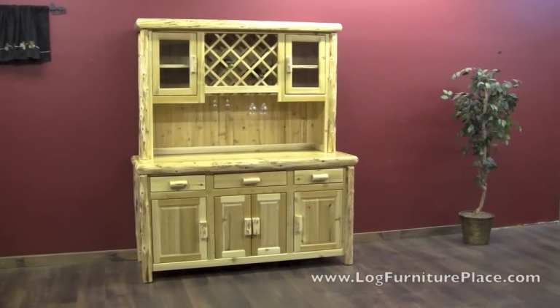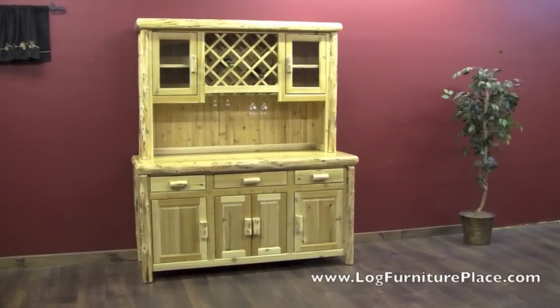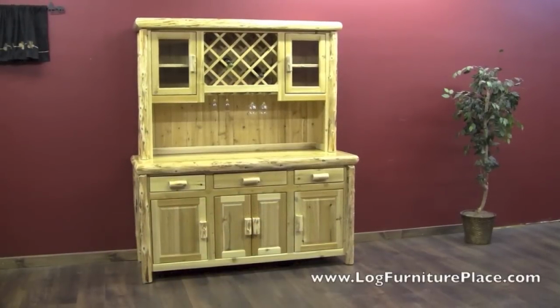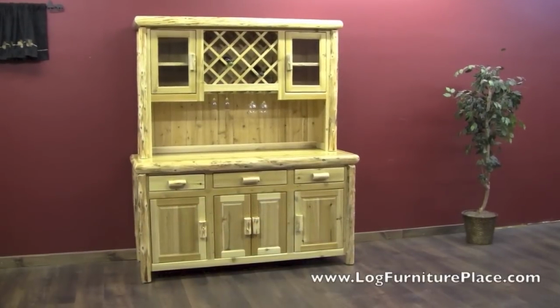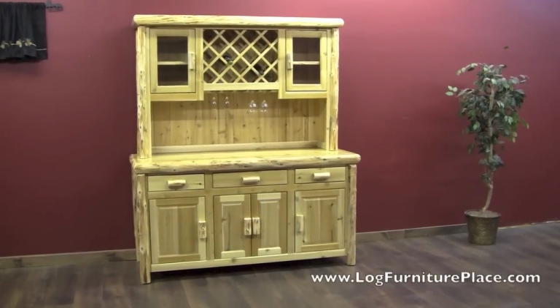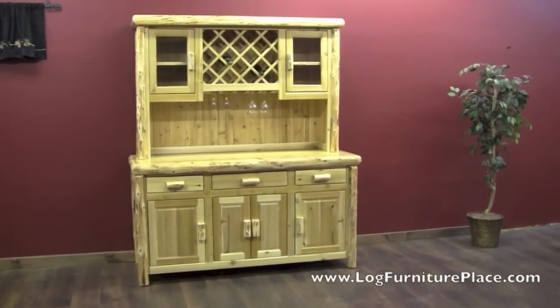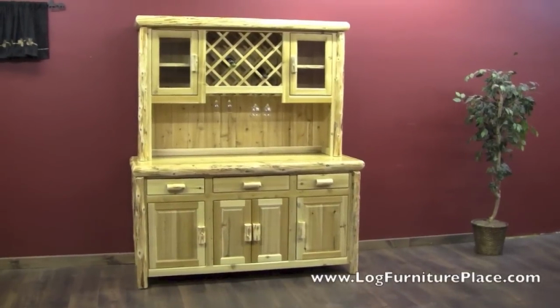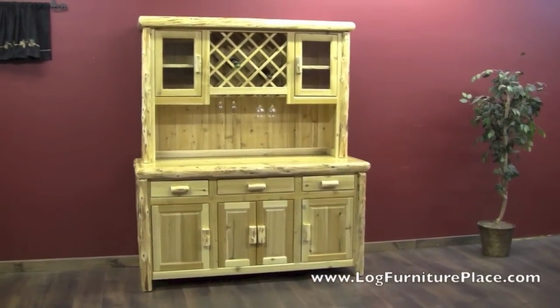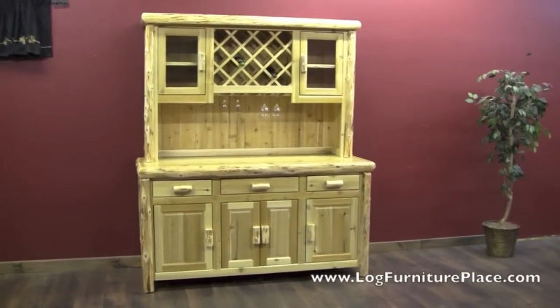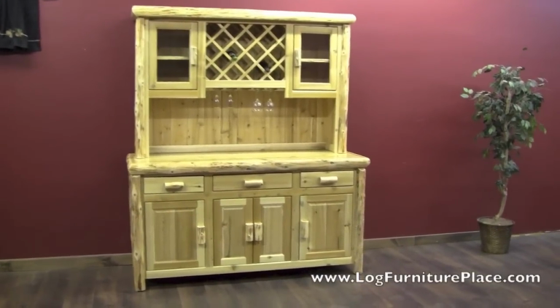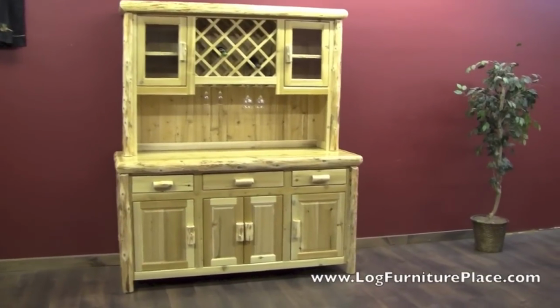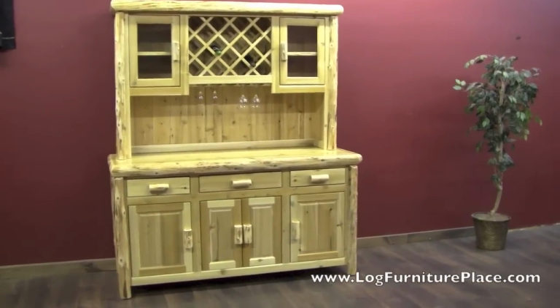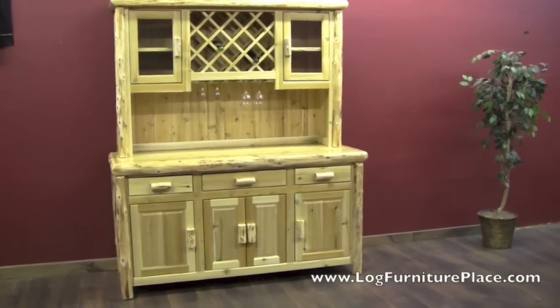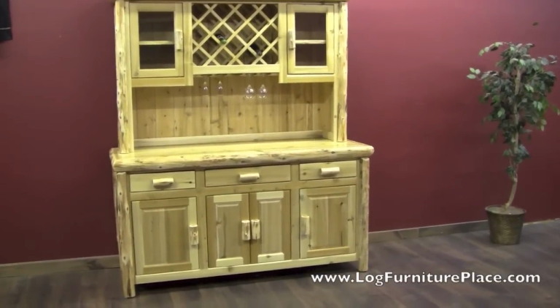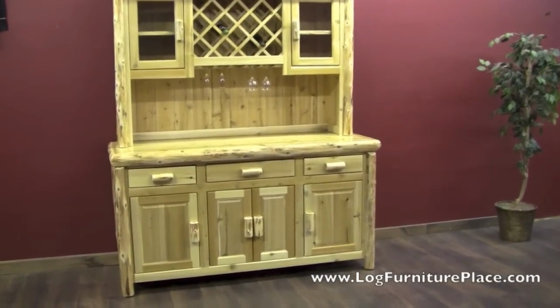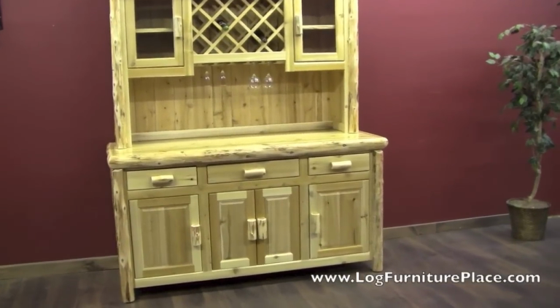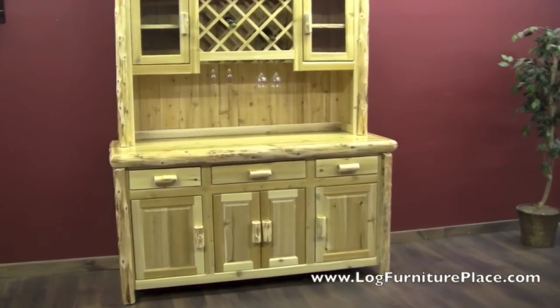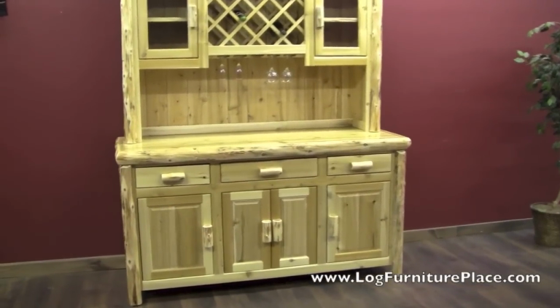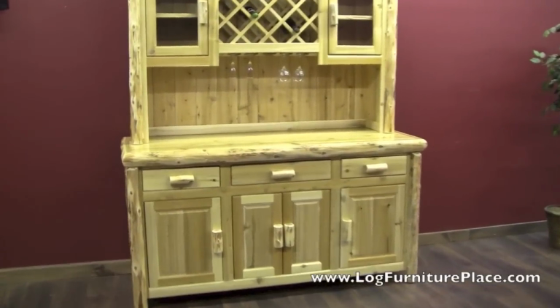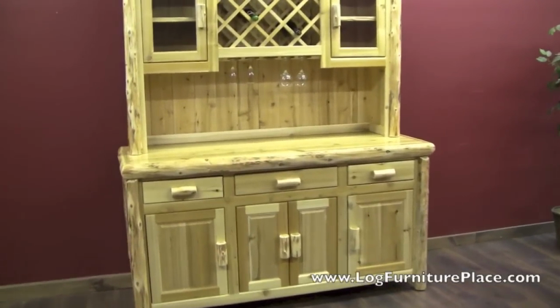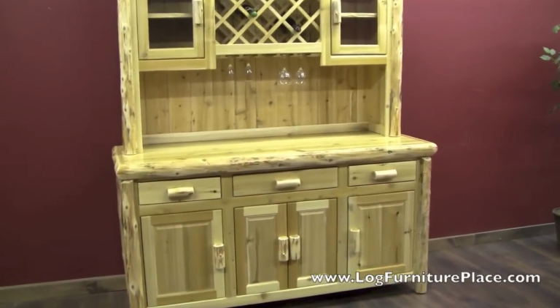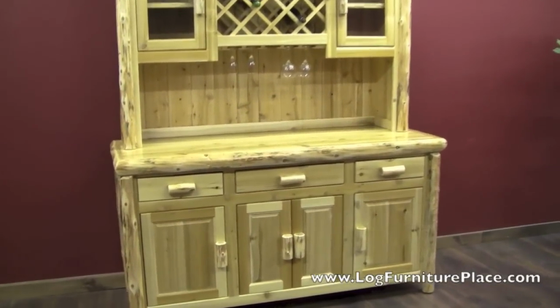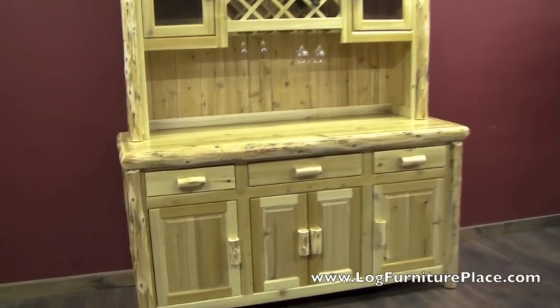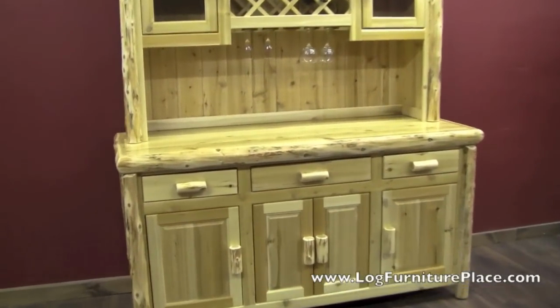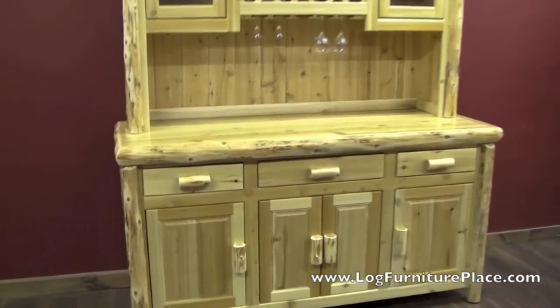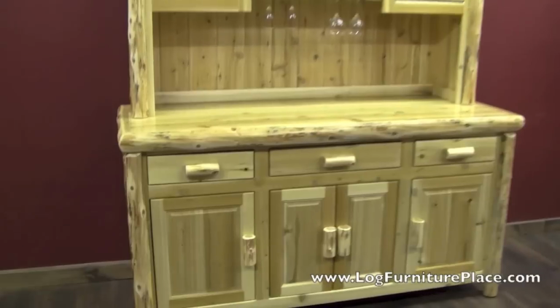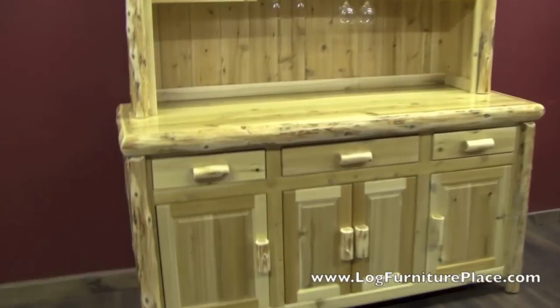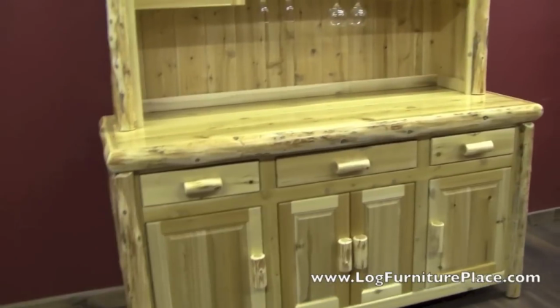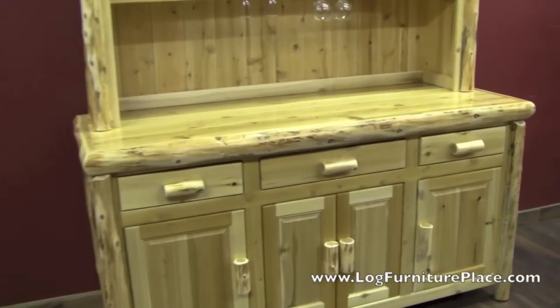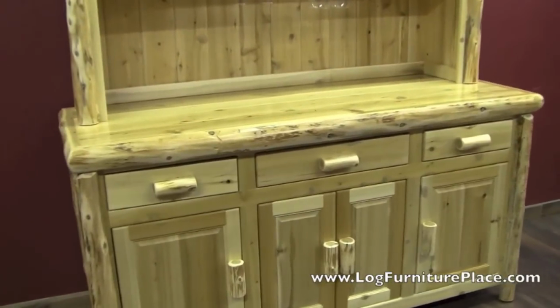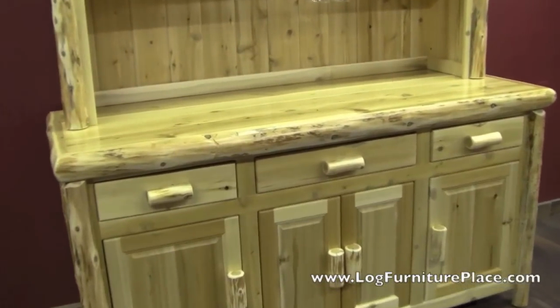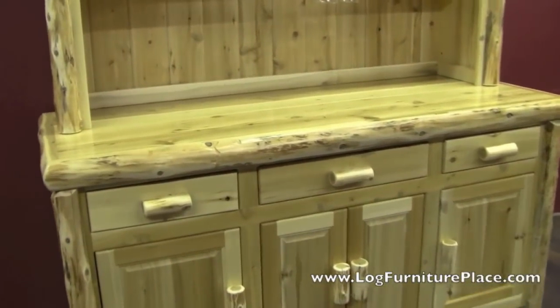Hi, it's Jason with LogFurniturePlace.com. Today we're going to take a look at our Cedar Lake Cabin rustic buffet and hutch.